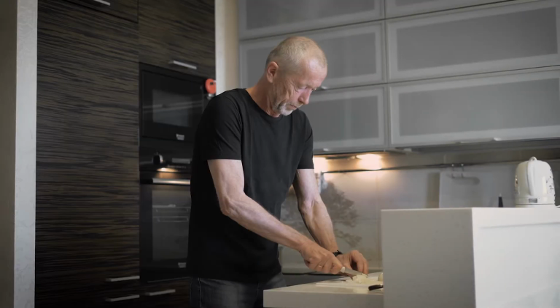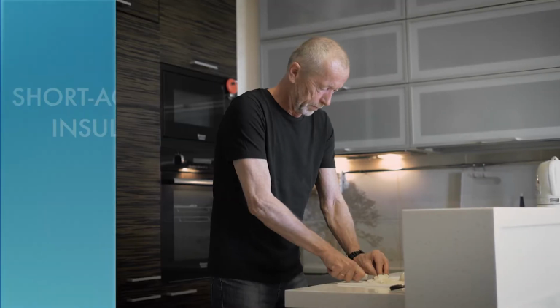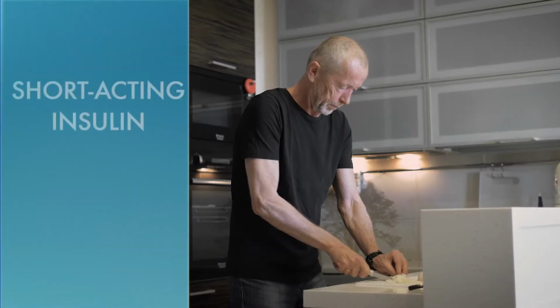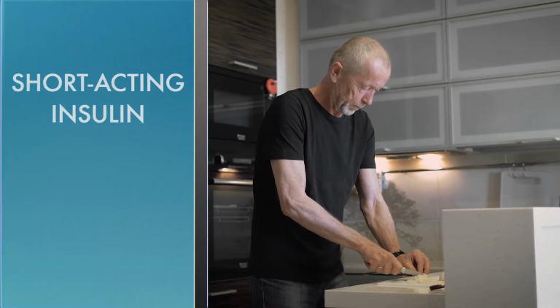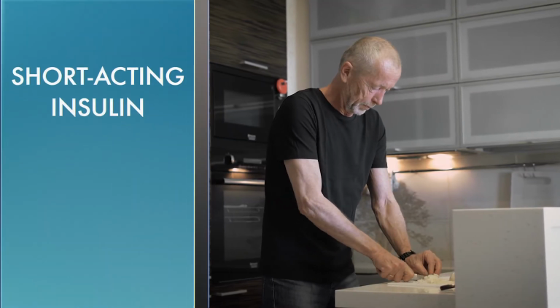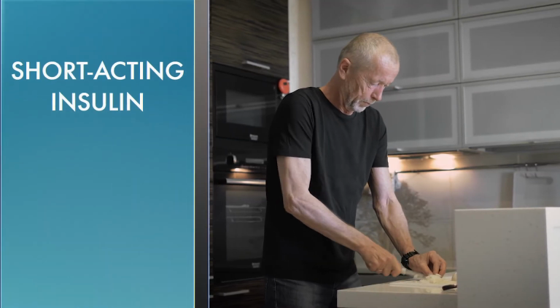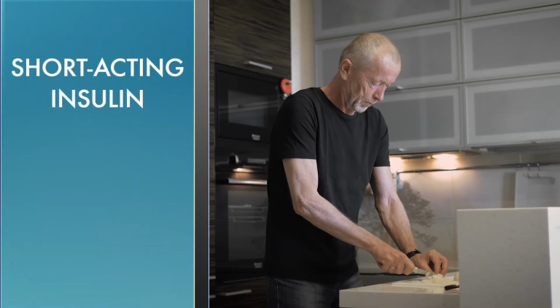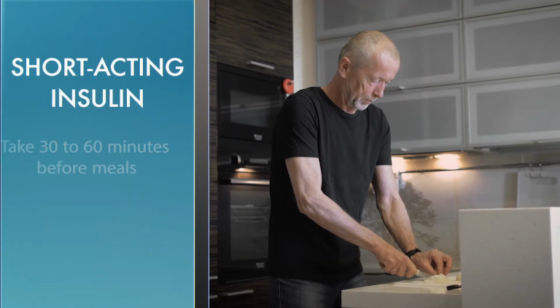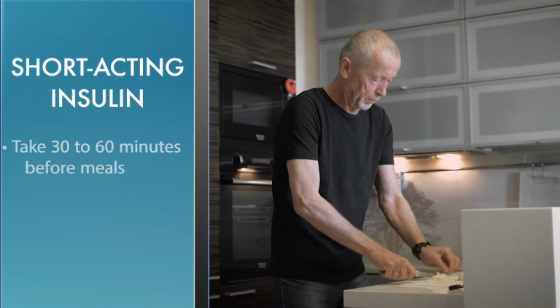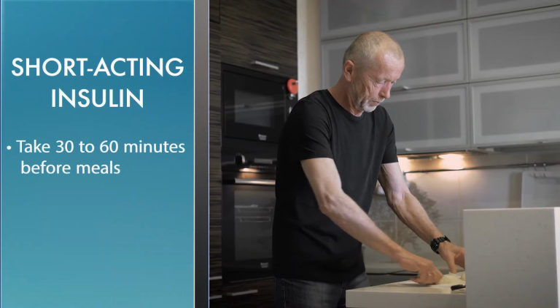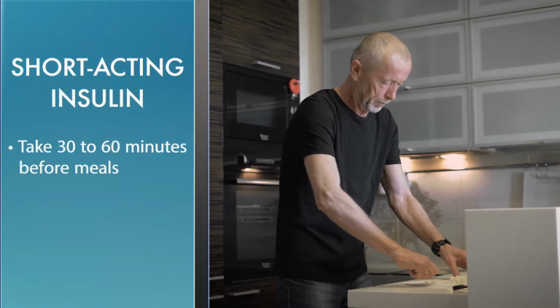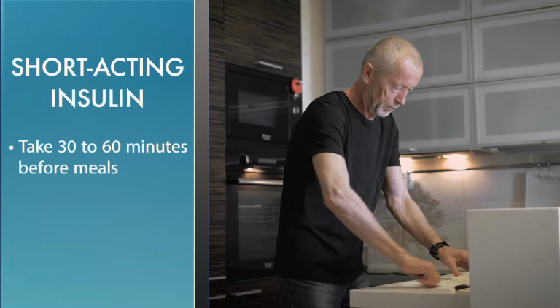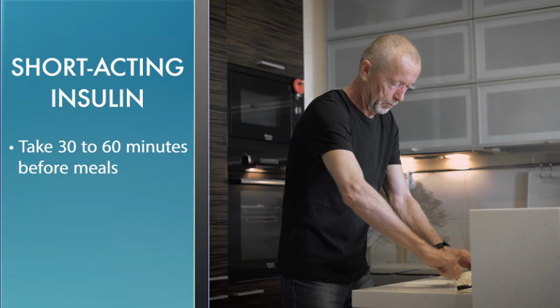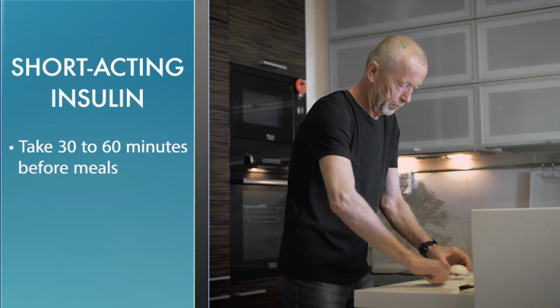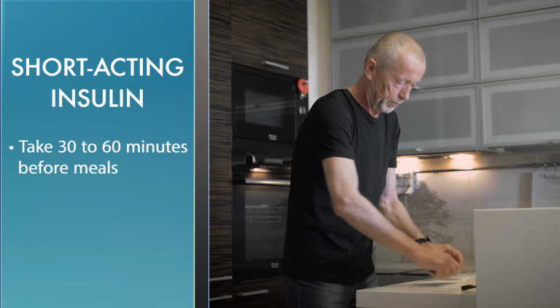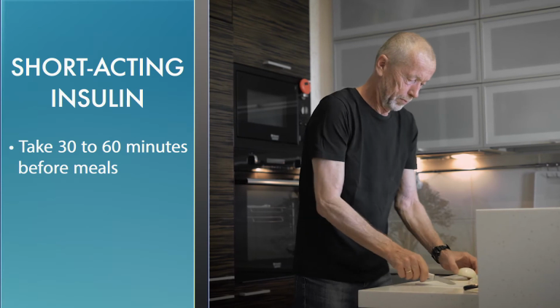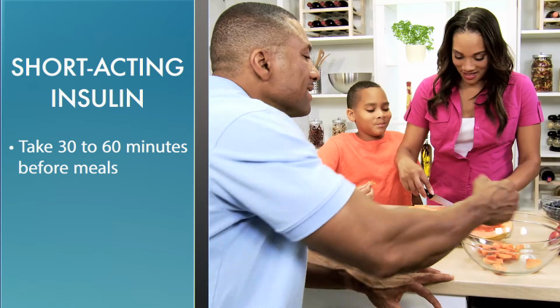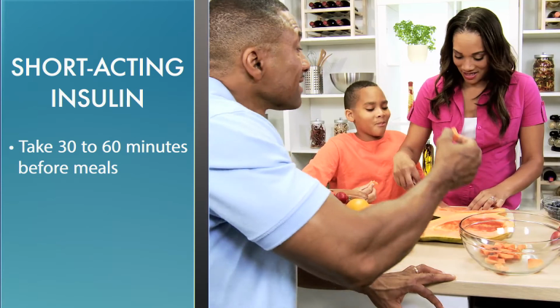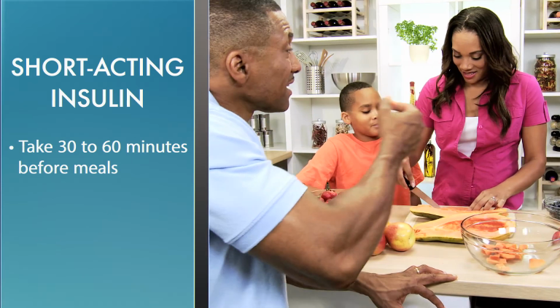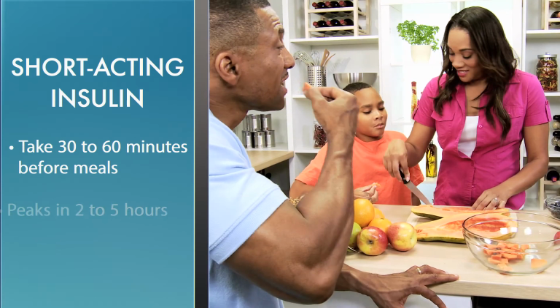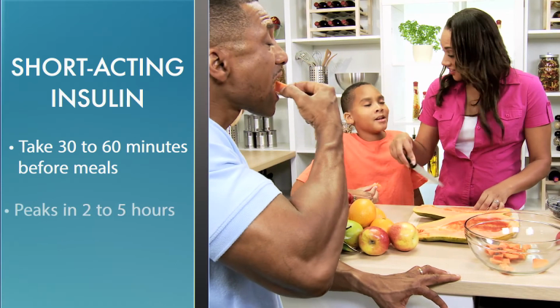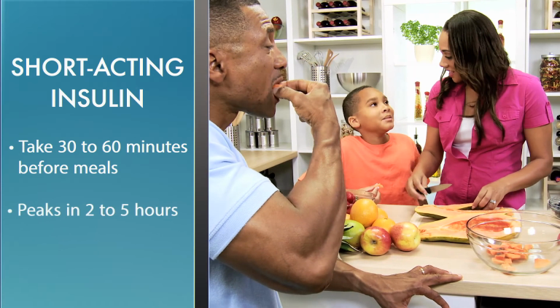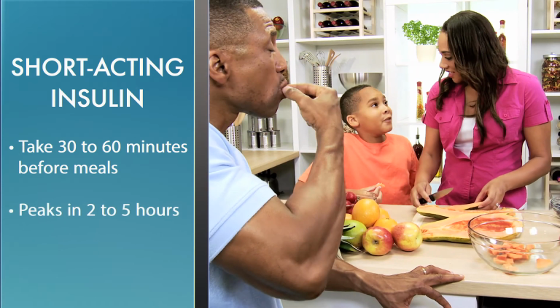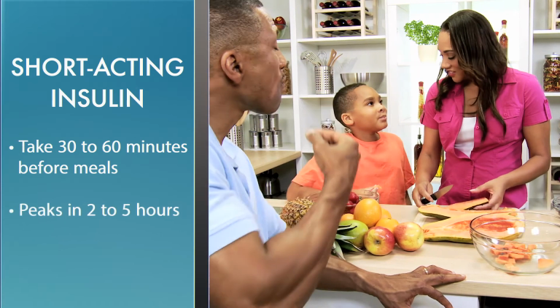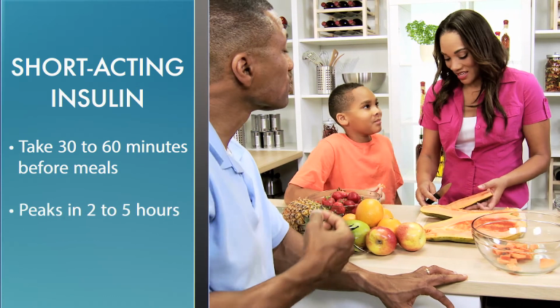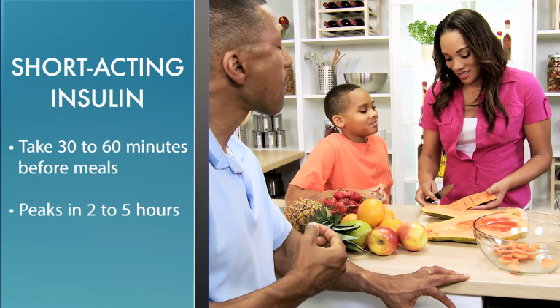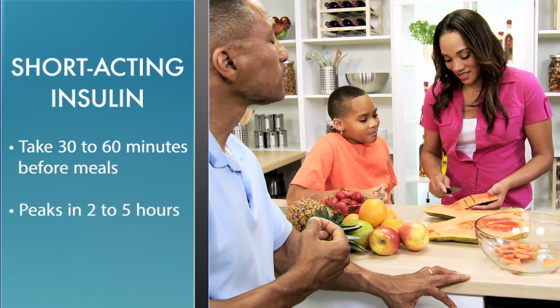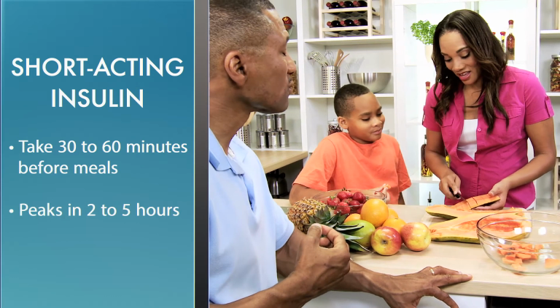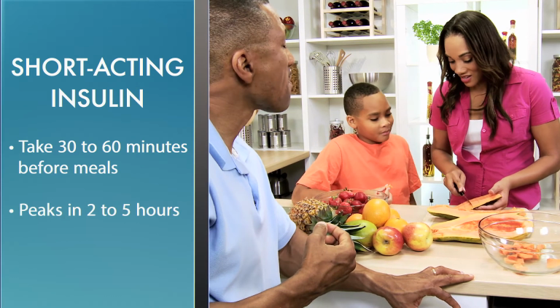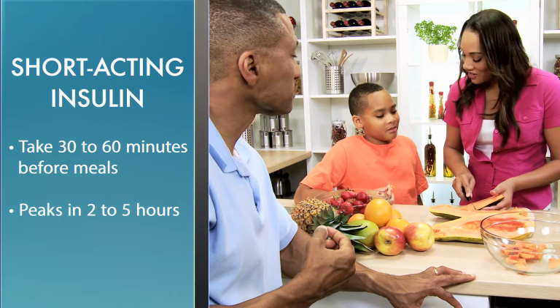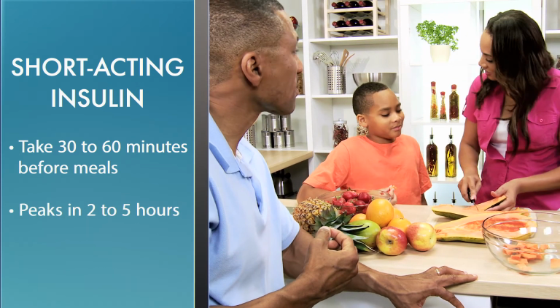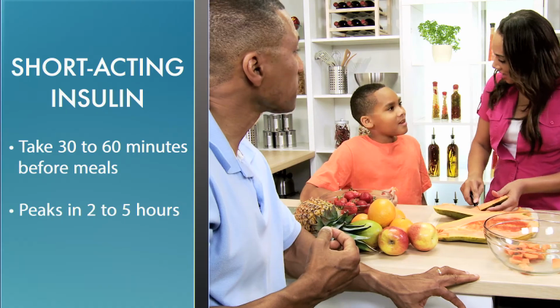Short-acting insulin is taken anywhere from 30 to 60 minutes before meals. Though it can remain active up to eight hours, it peaks anywhere from two to five hours.